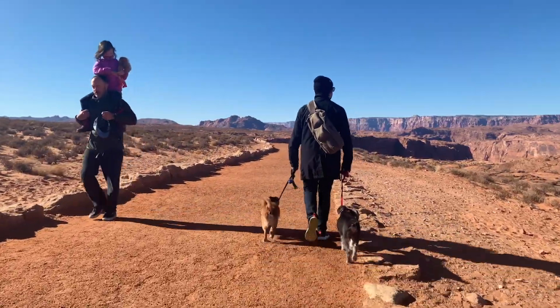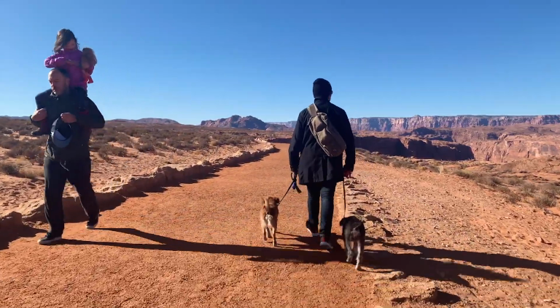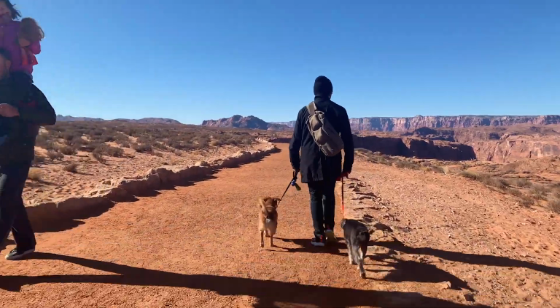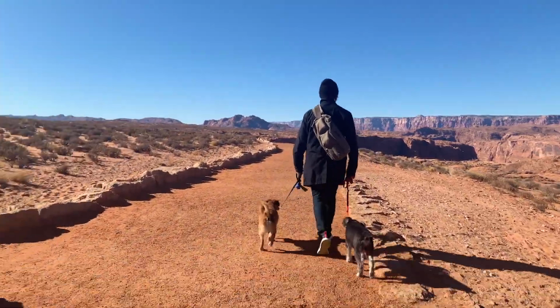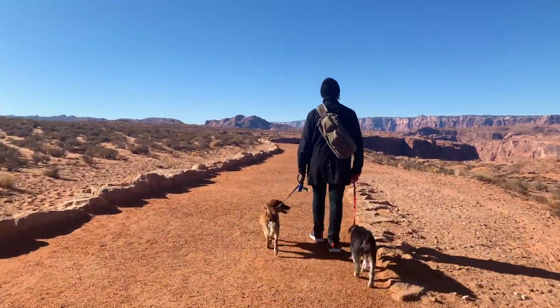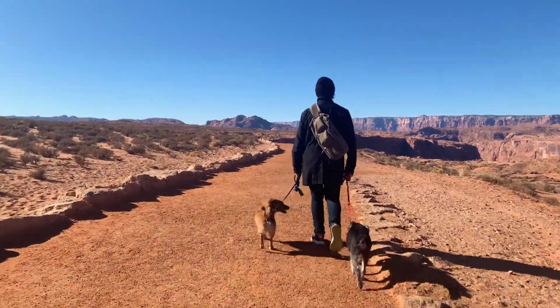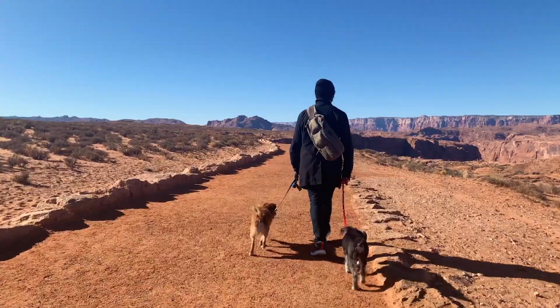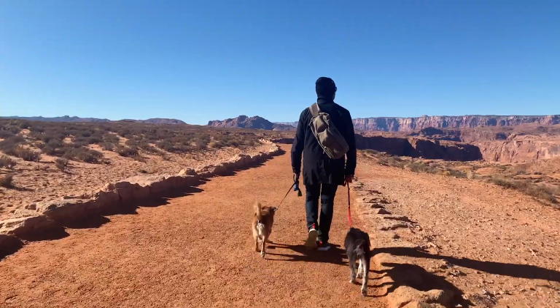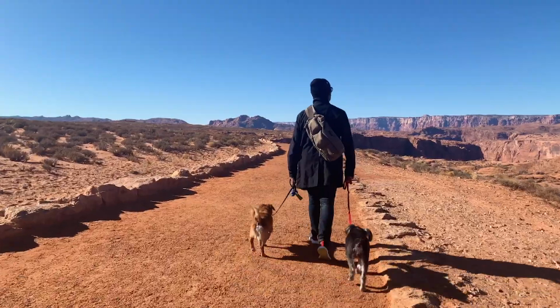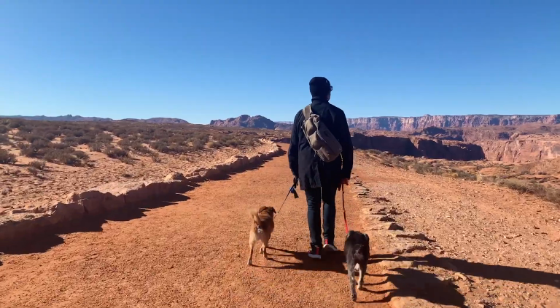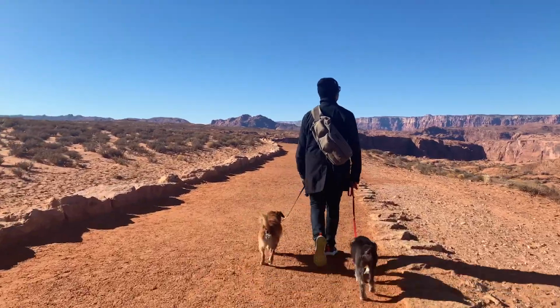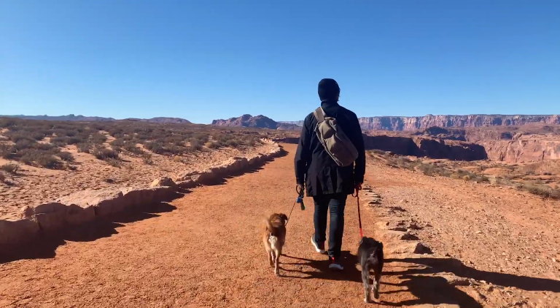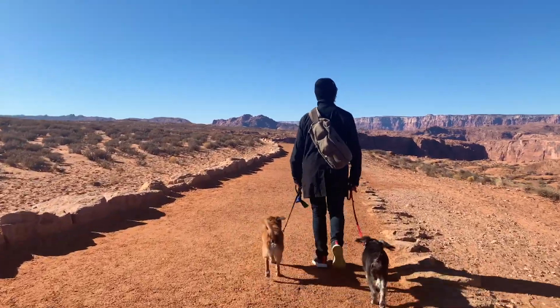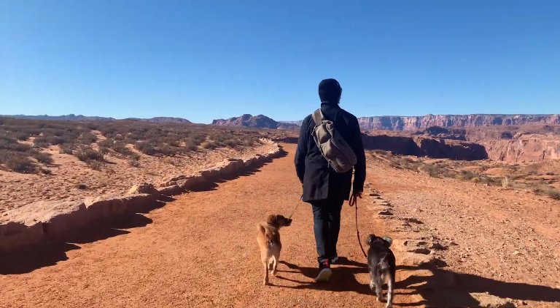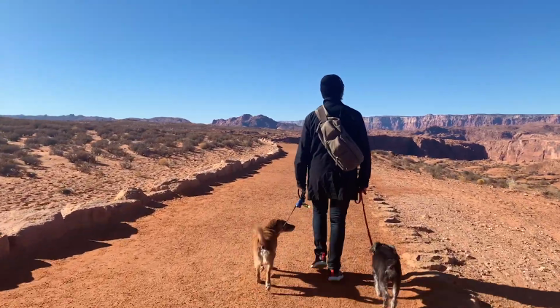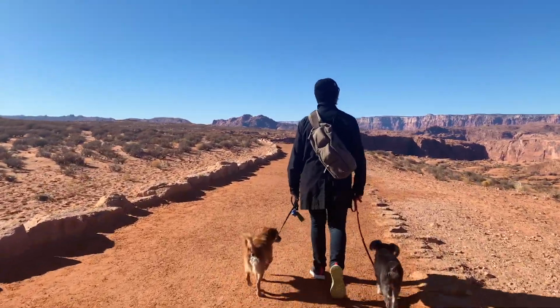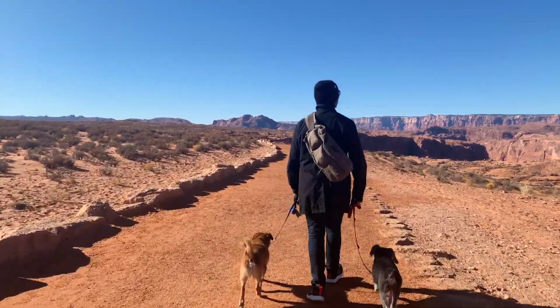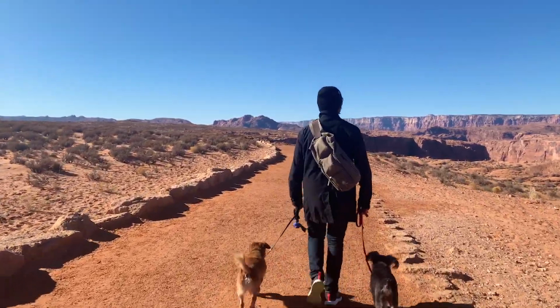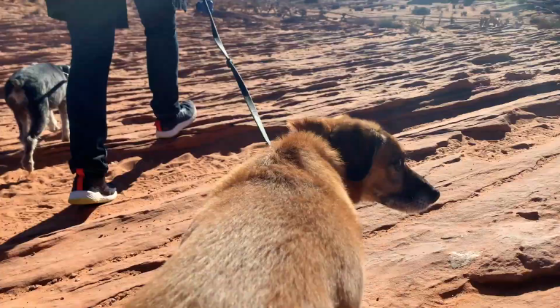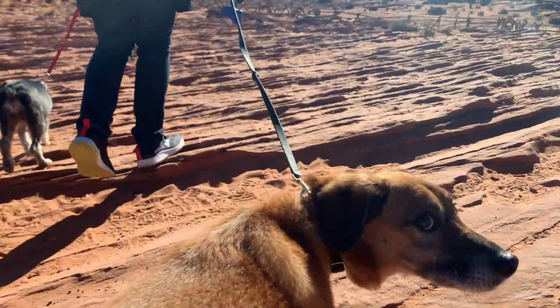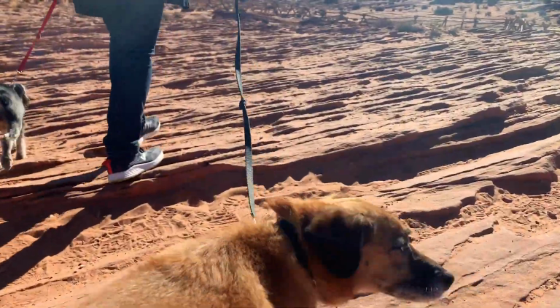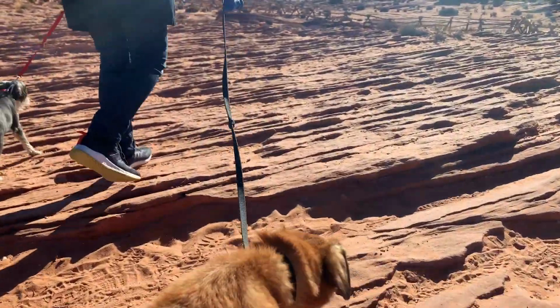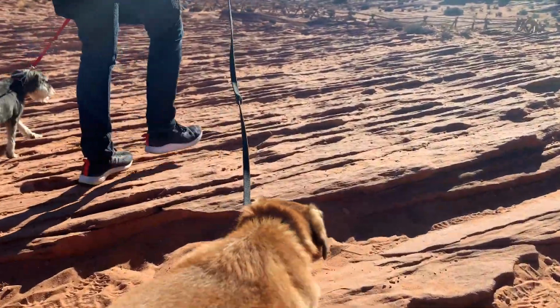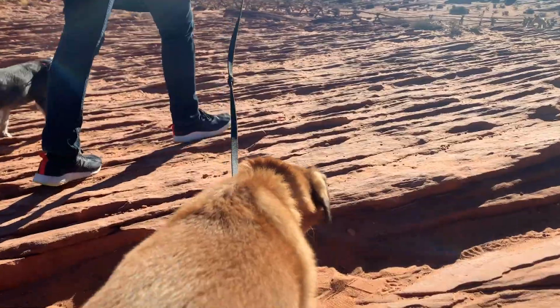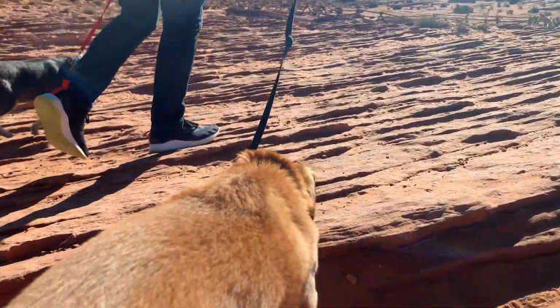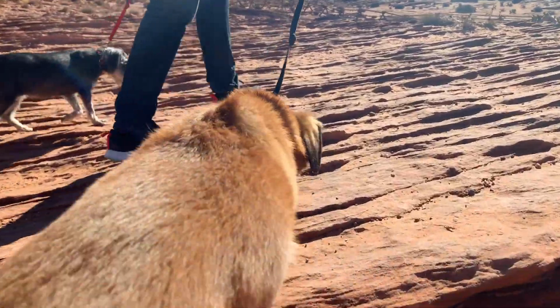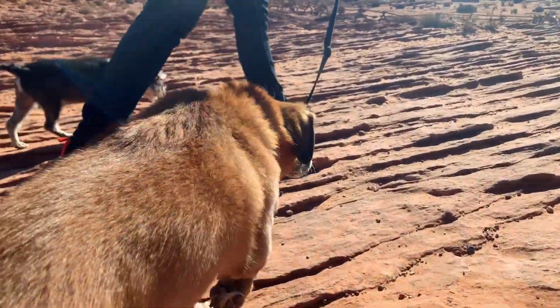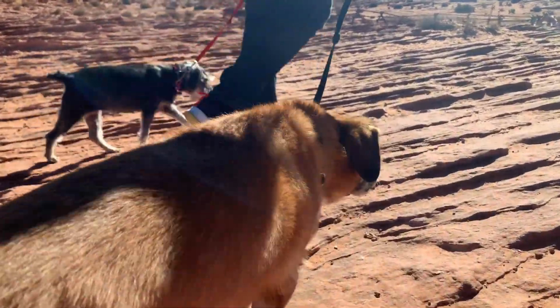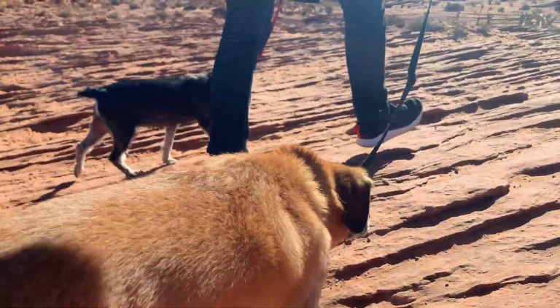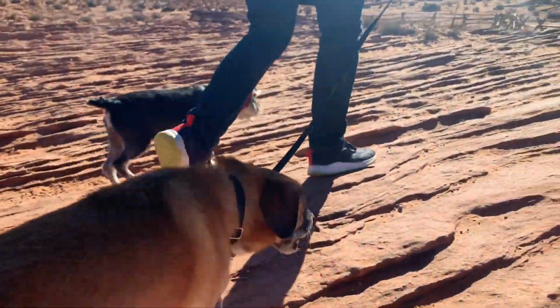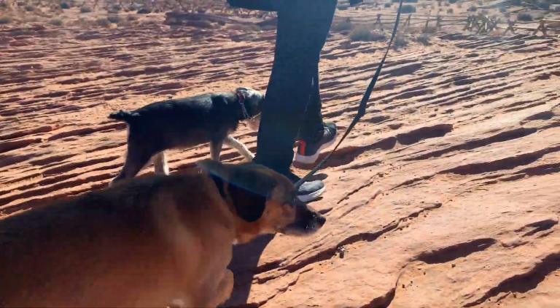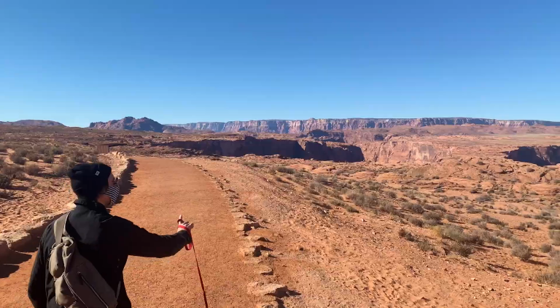The walk to the bend from the parking lot is a little more than half a mile, with a bit of an incline at the beginning. But we didn't find it too strenuous, and the recently added paths and covered pit stops make it a pleasant hike.